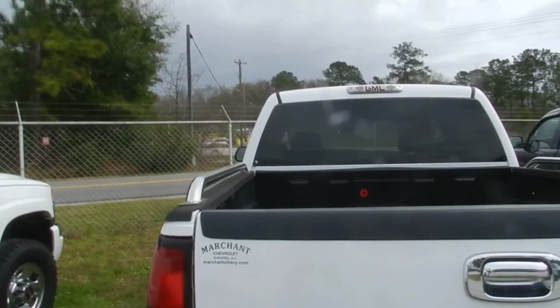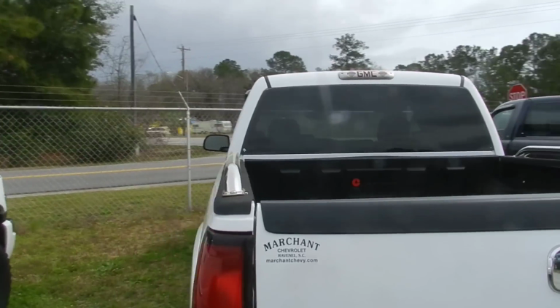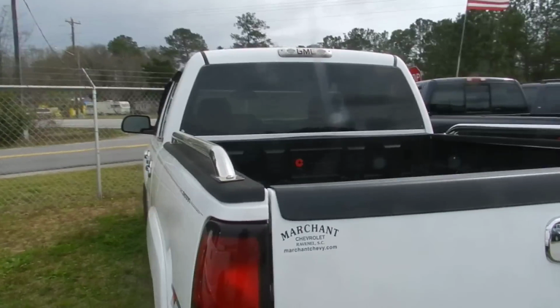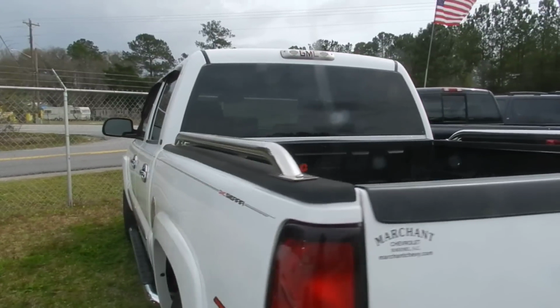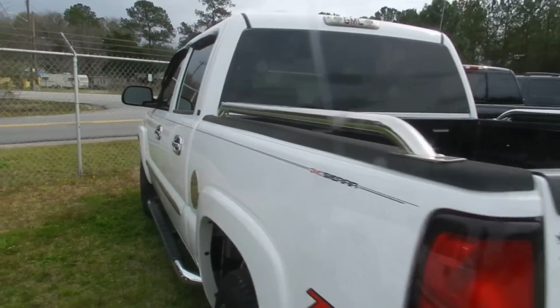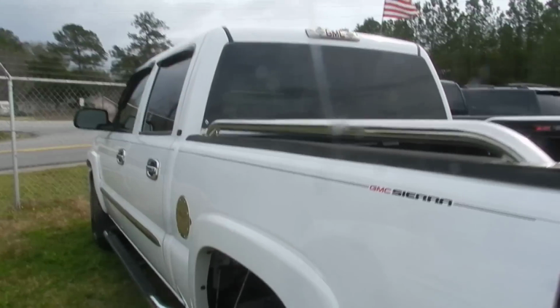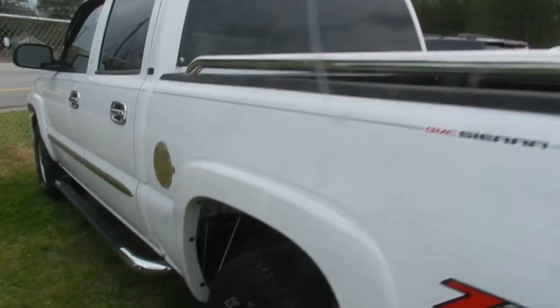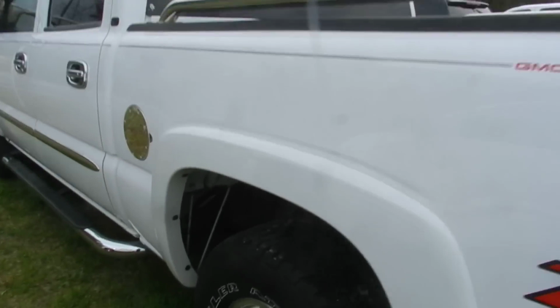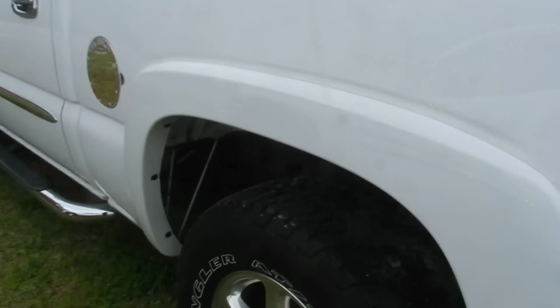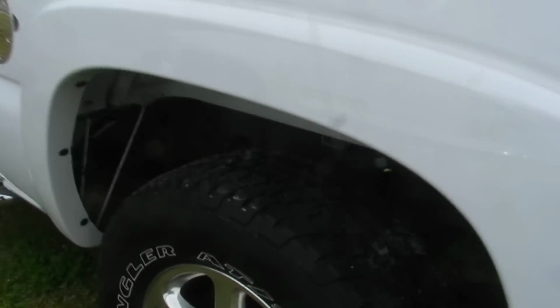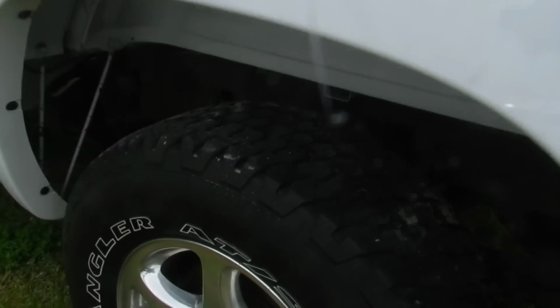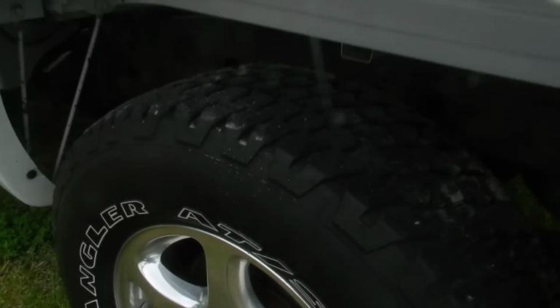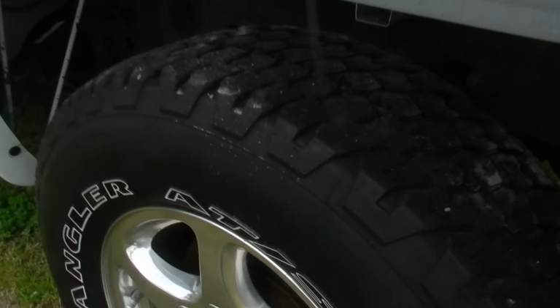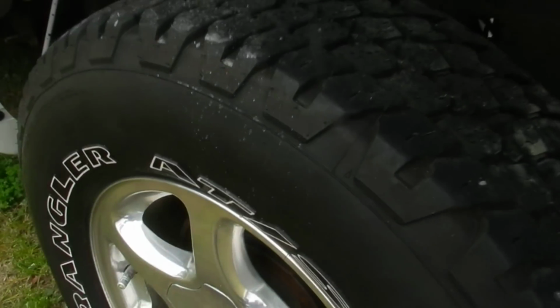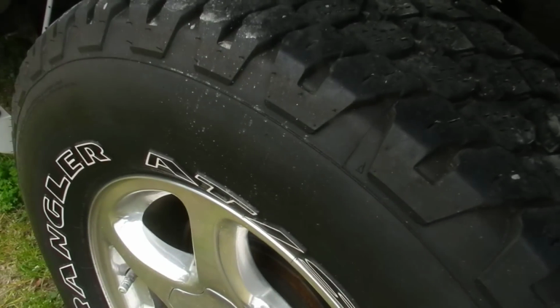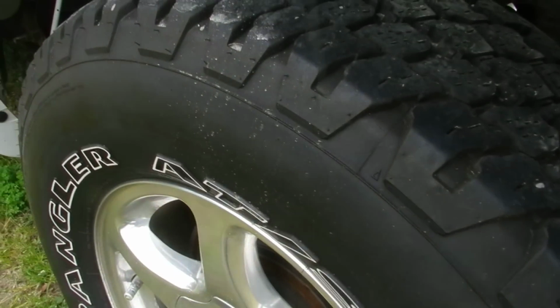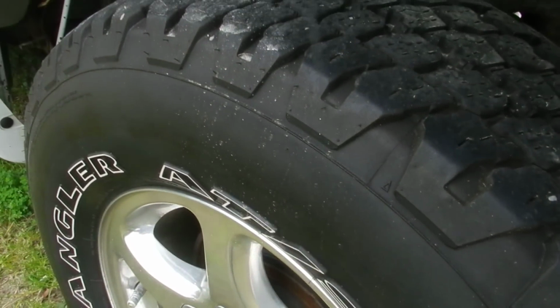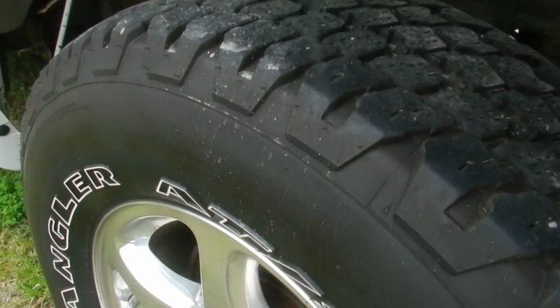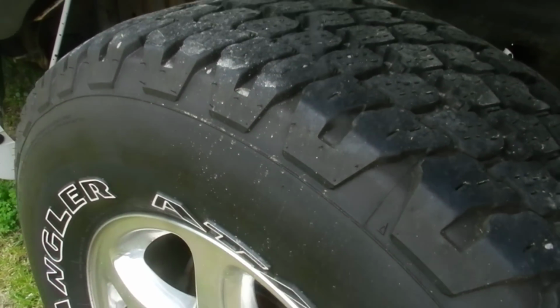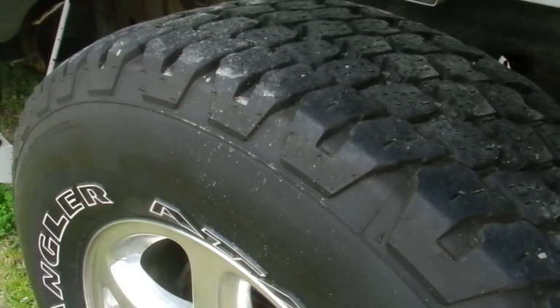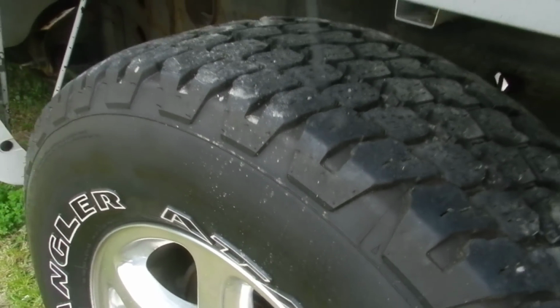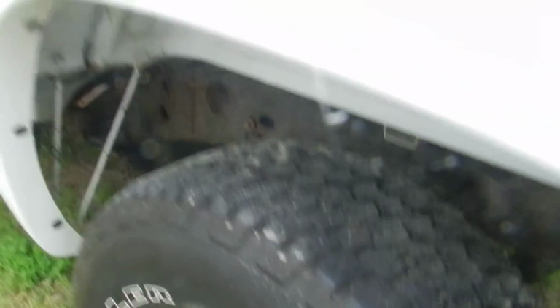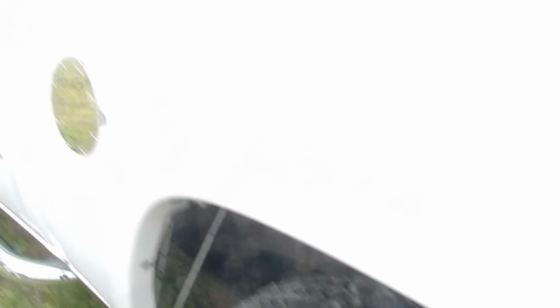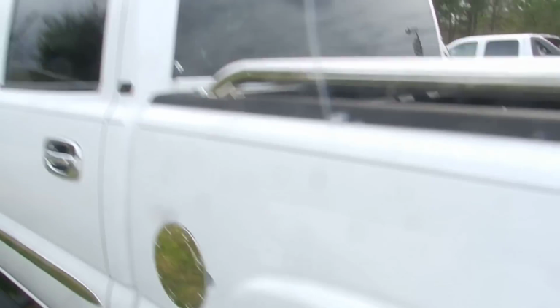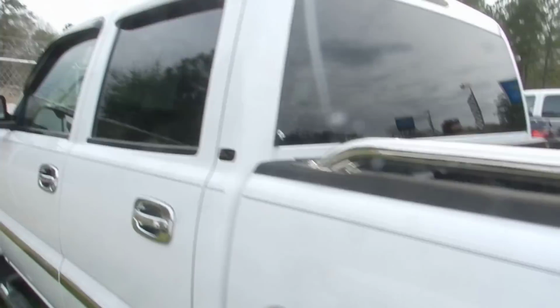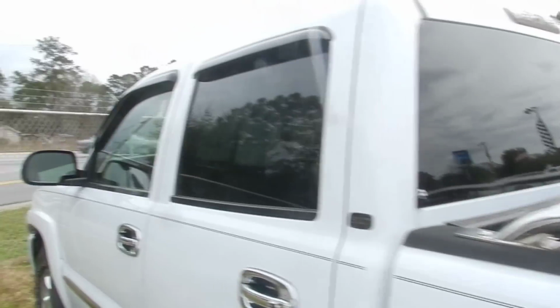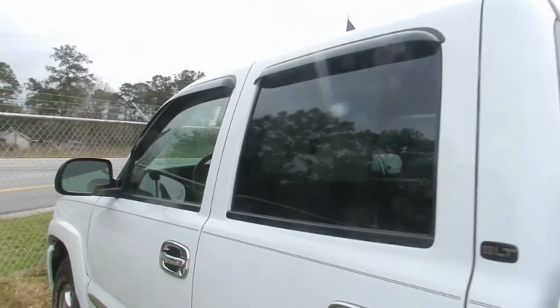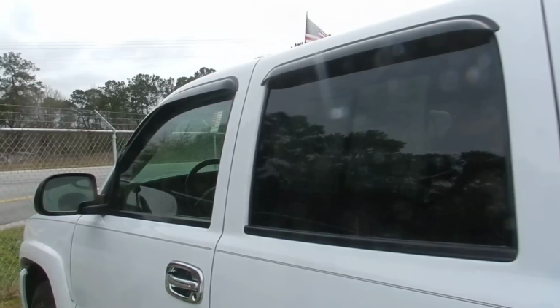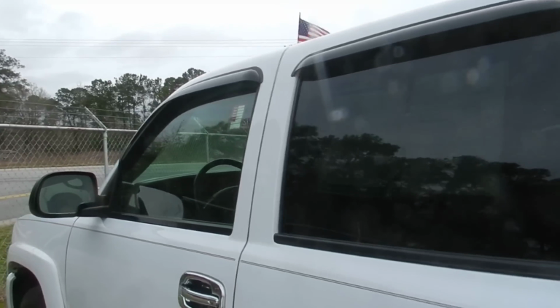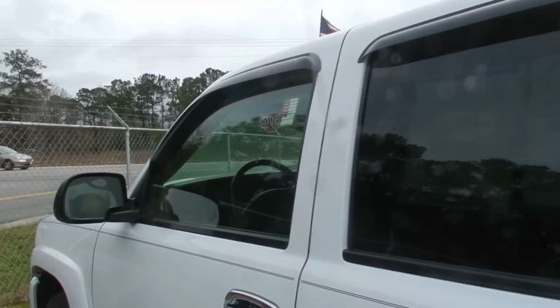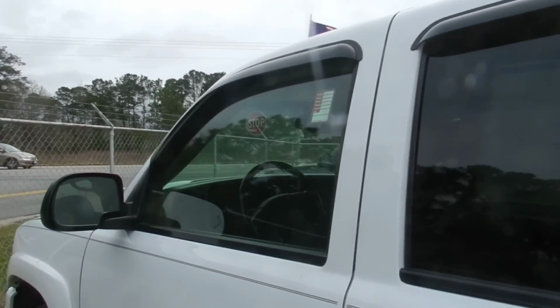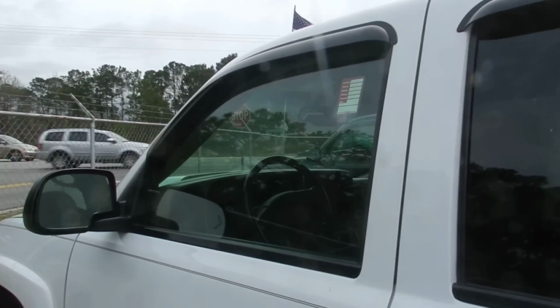Let me go ahead and move around here and take a look at them. Plenty of tread left on those tires for sure. If you're in the market for a Sierra, this could be the one for you.